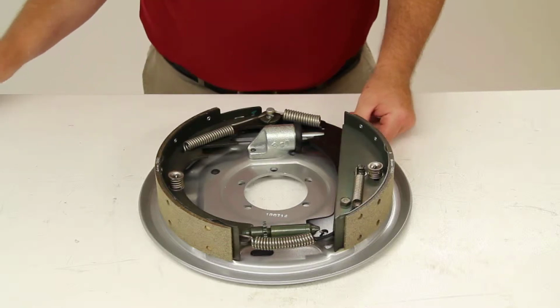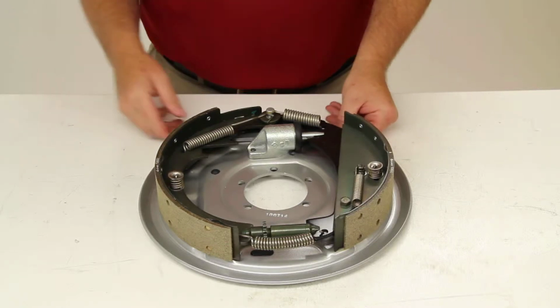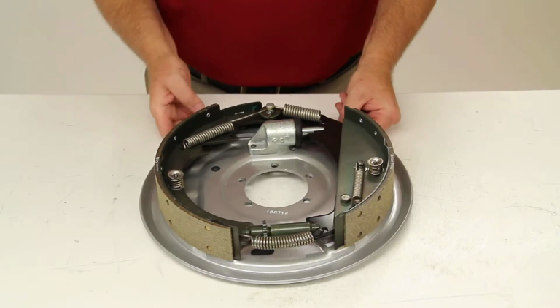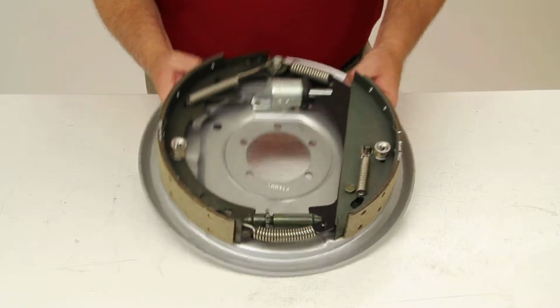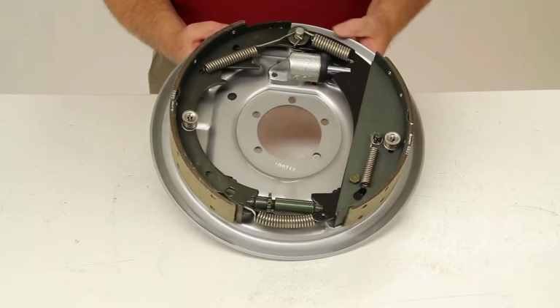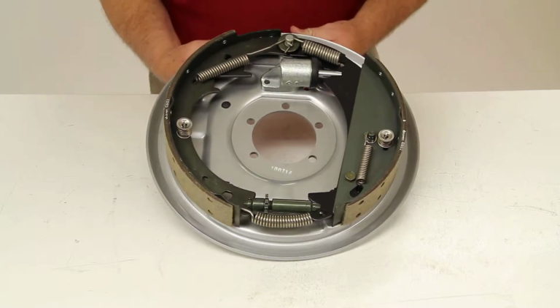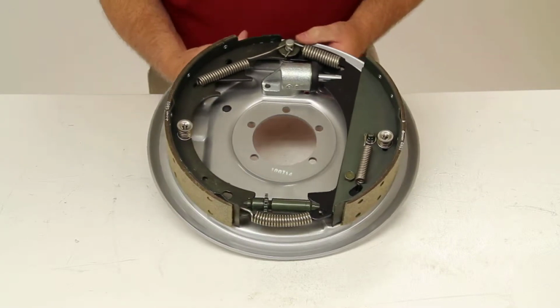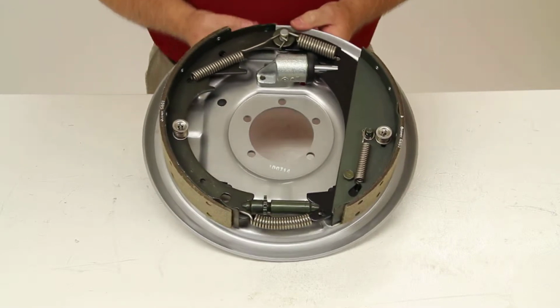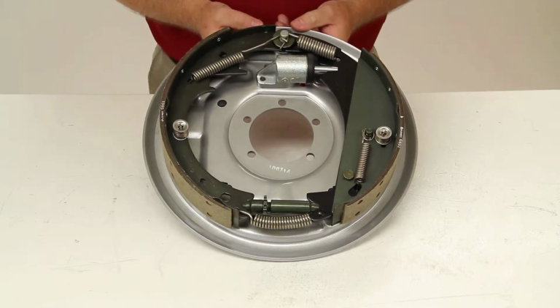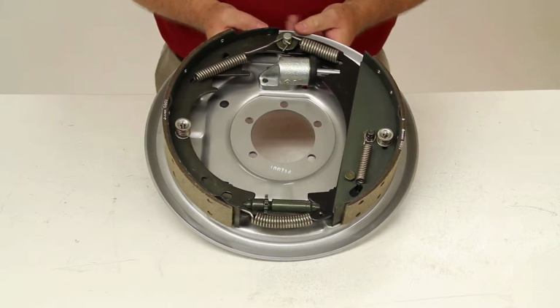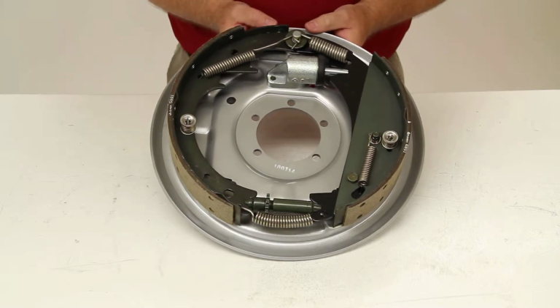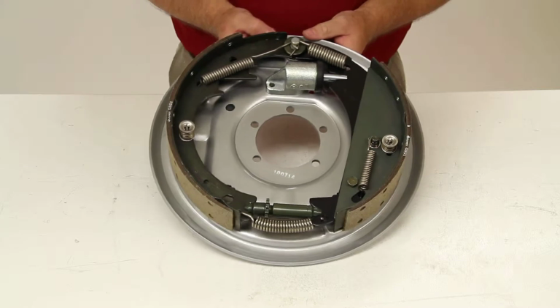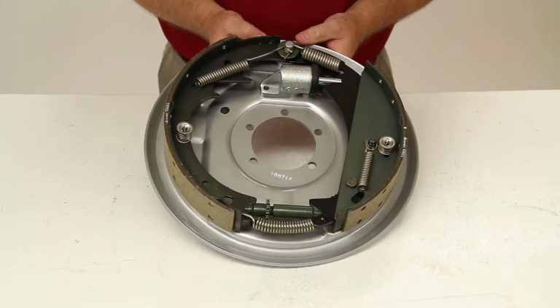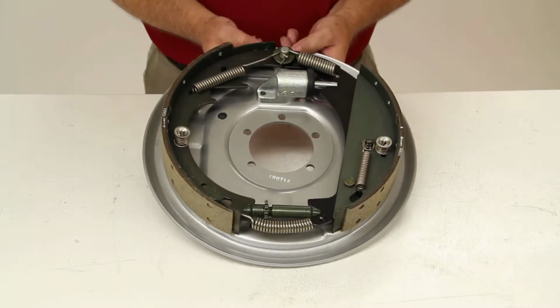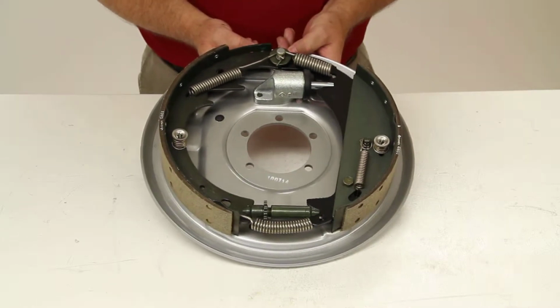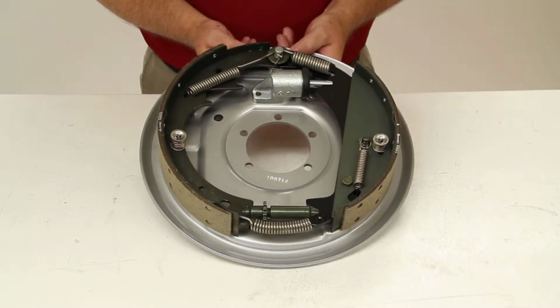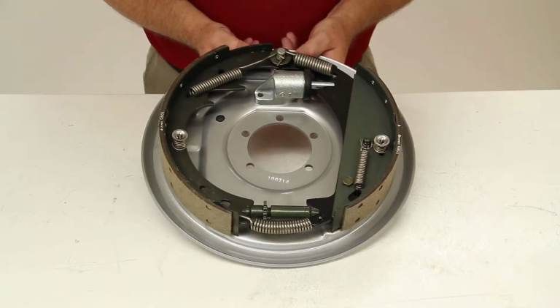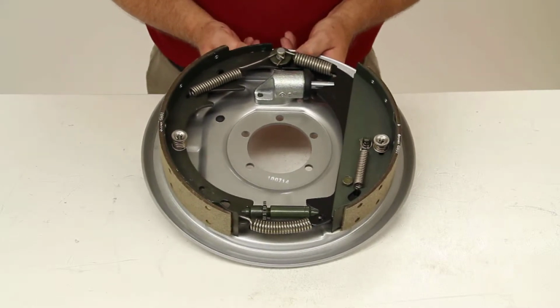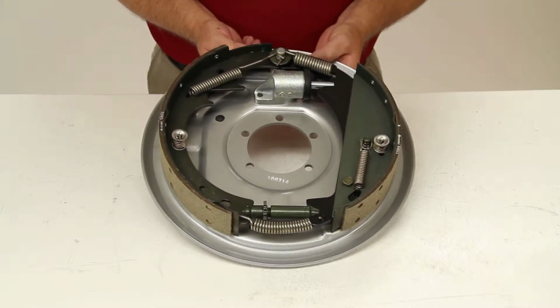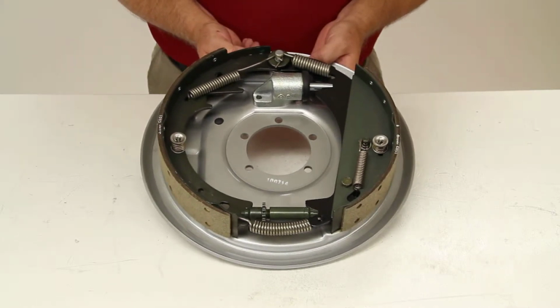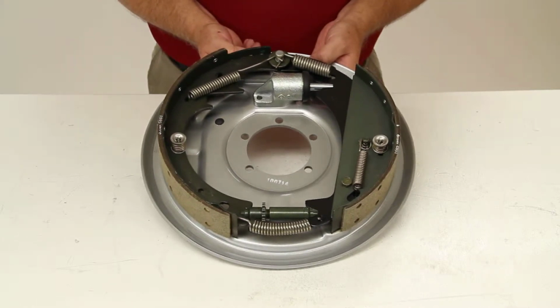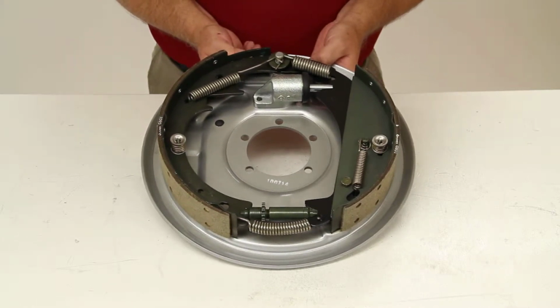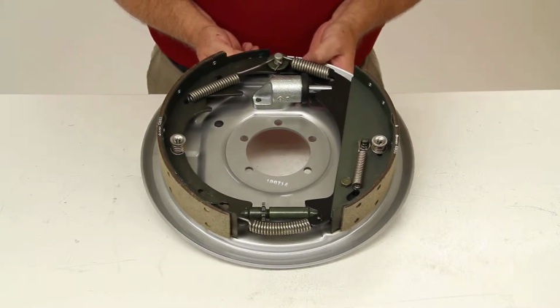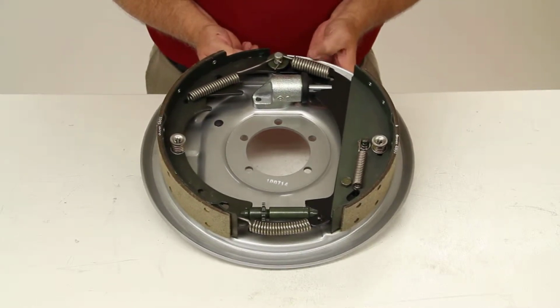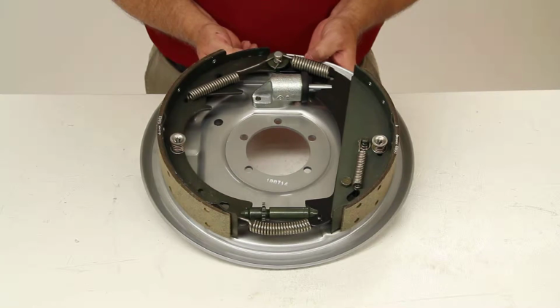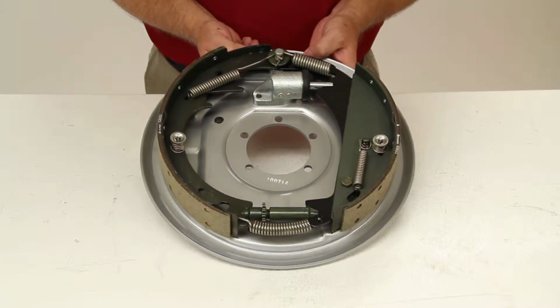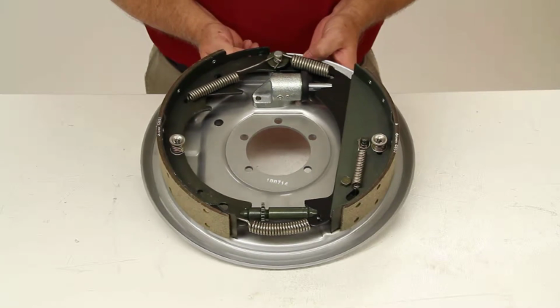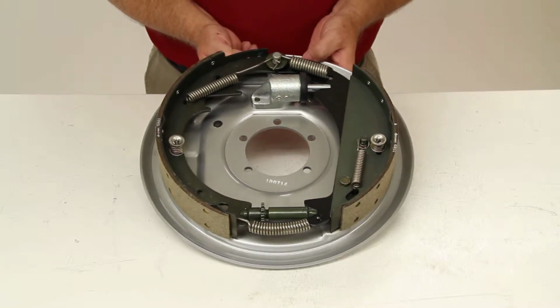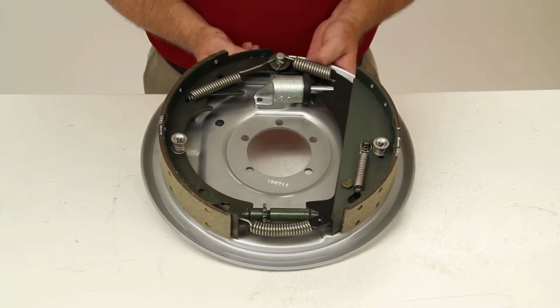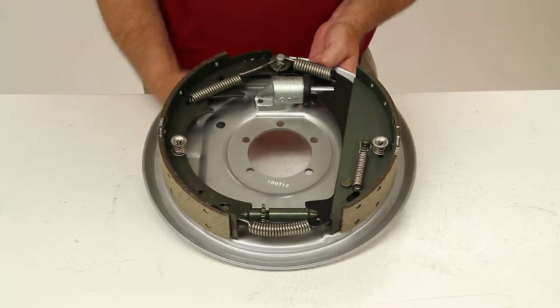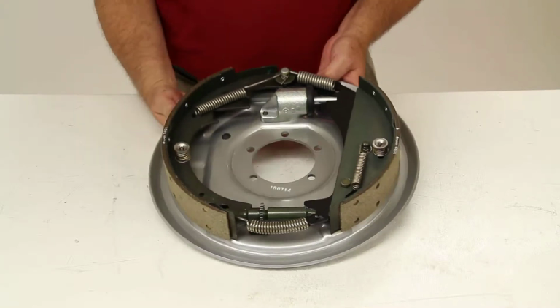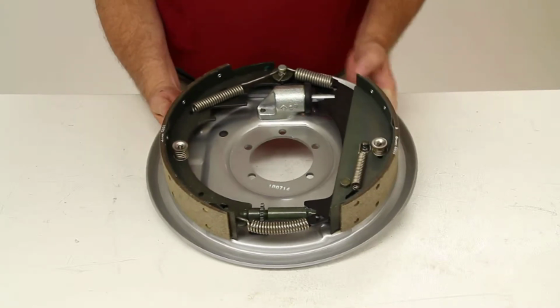Today we're going to review part number T4489500. This is the Titan Galphorite Free Backing Hydraulic Trailer Brake Assembly for the right-hand side of your trailer.